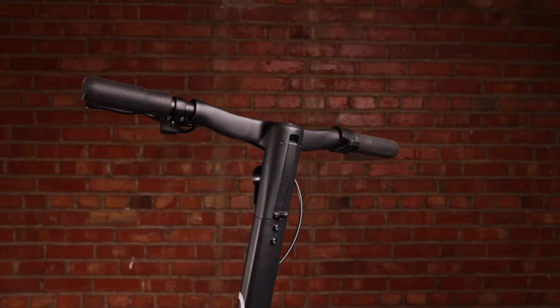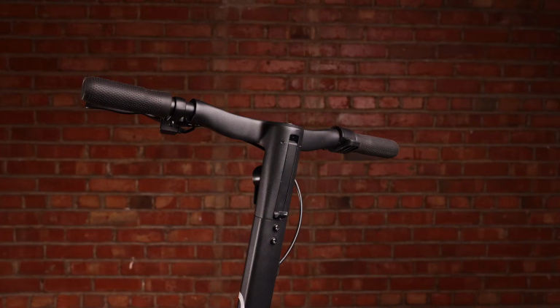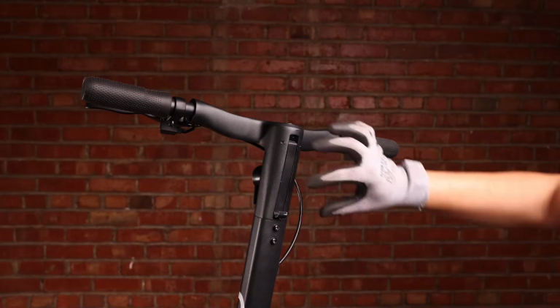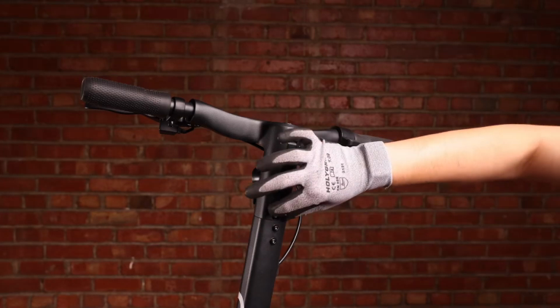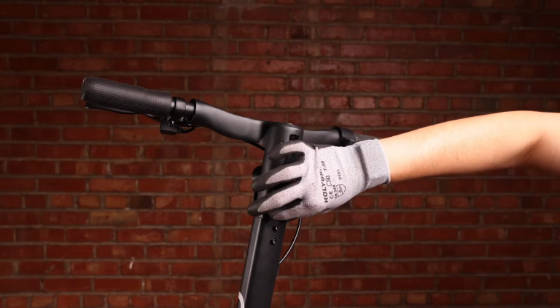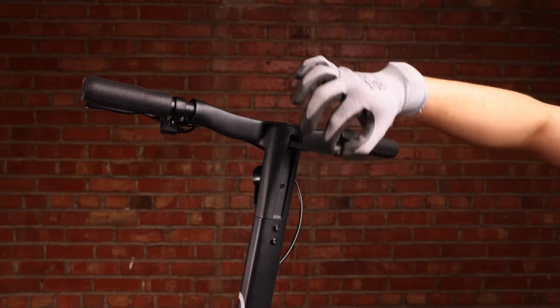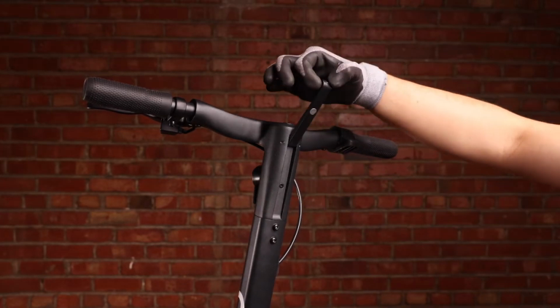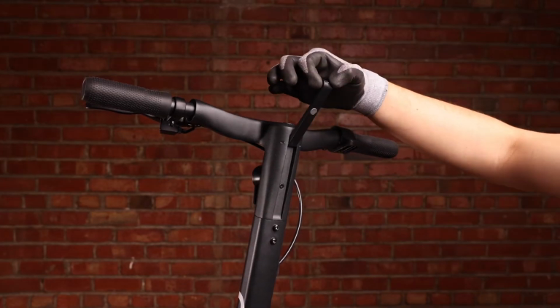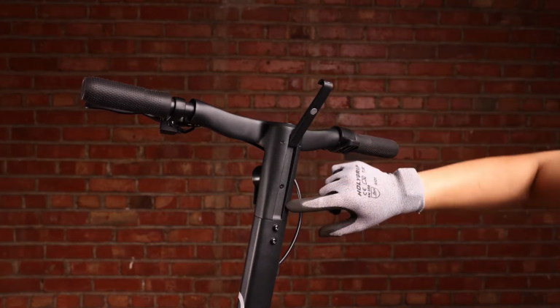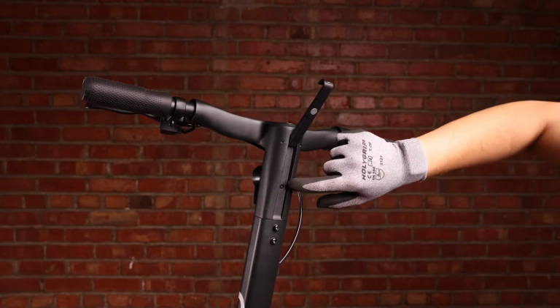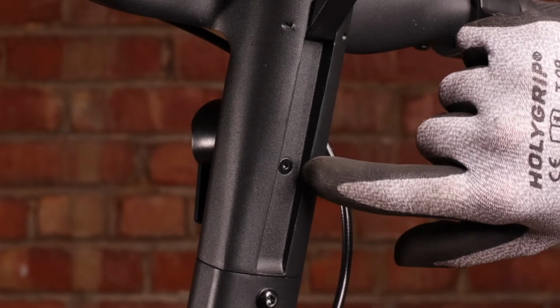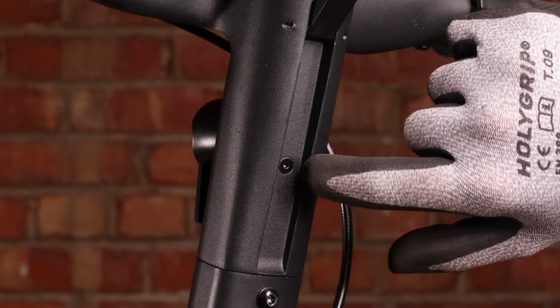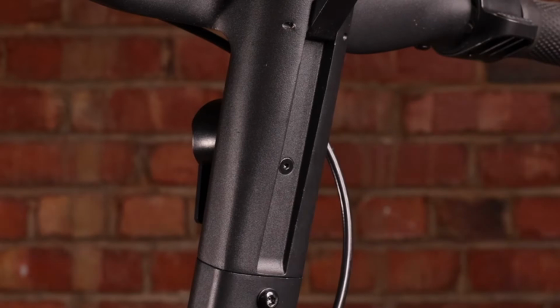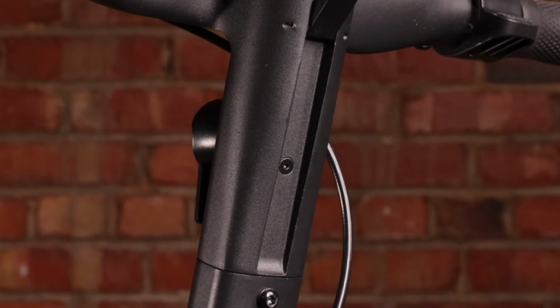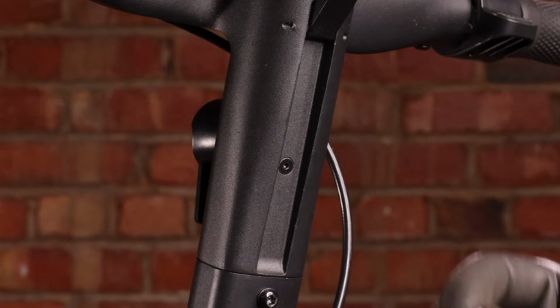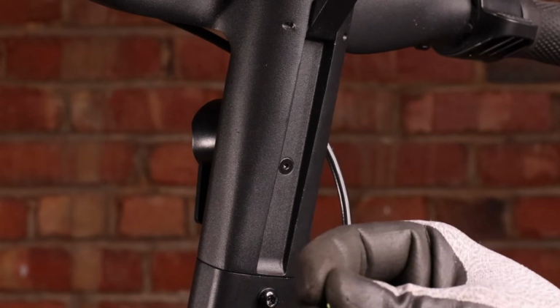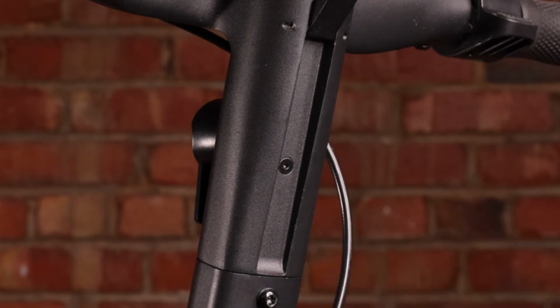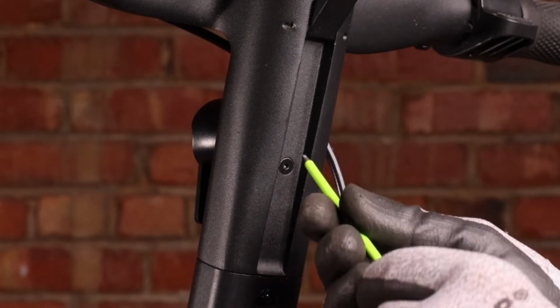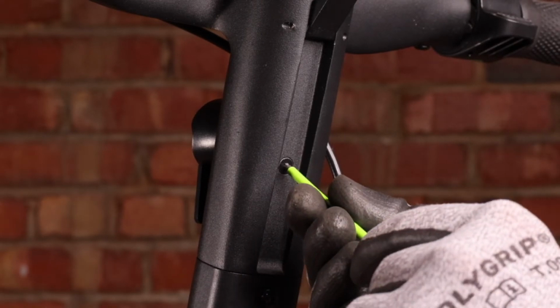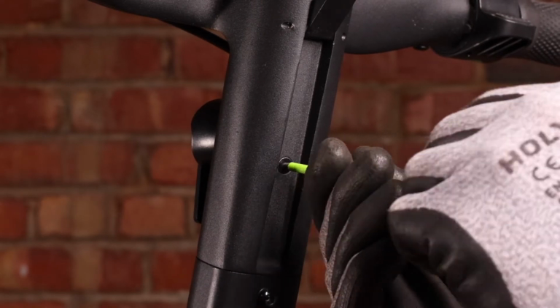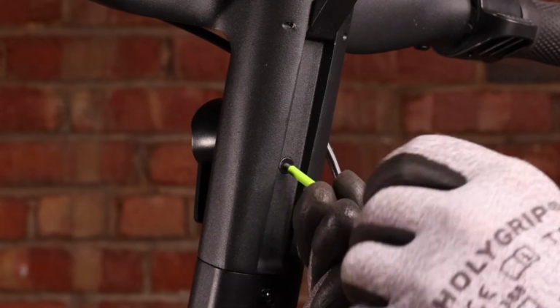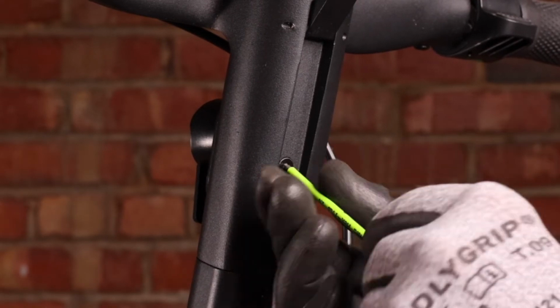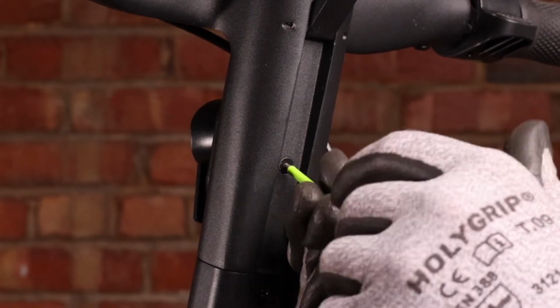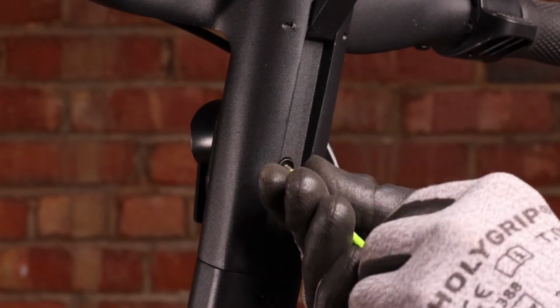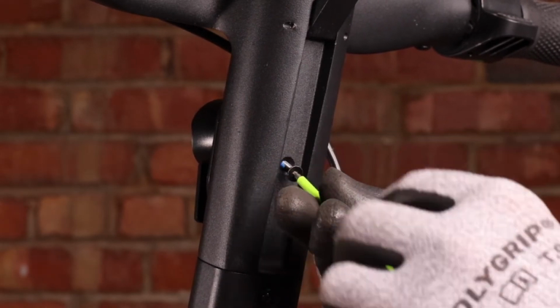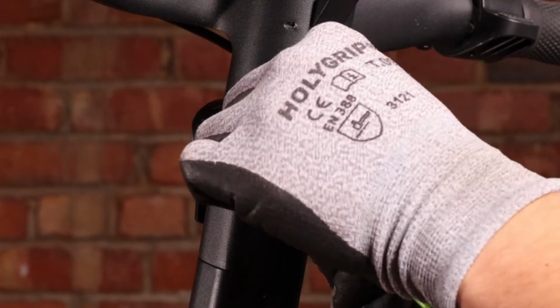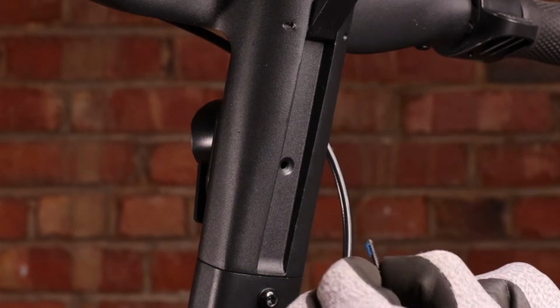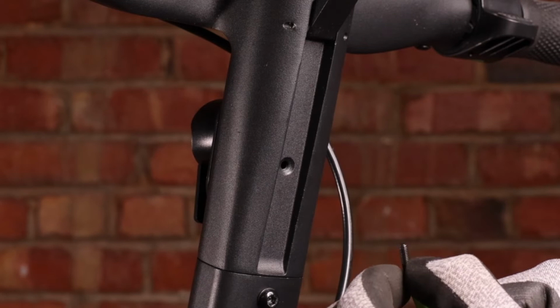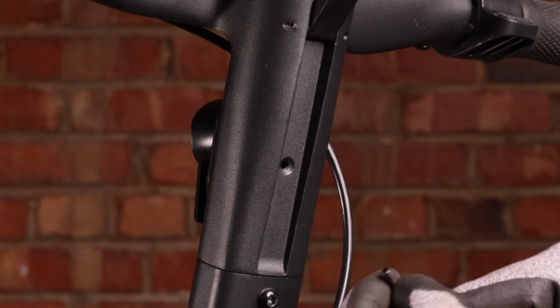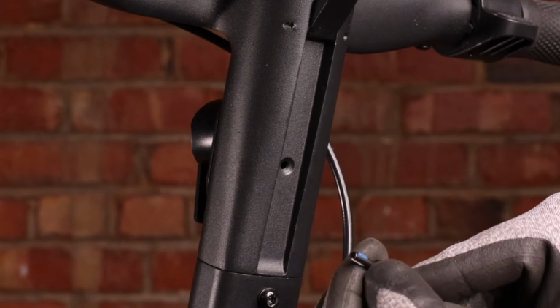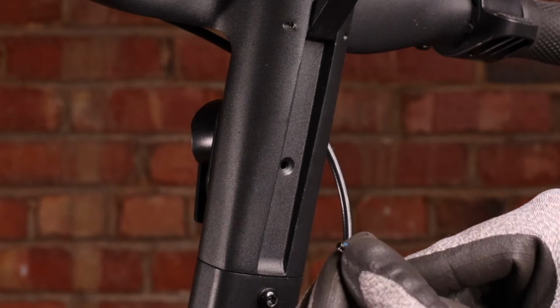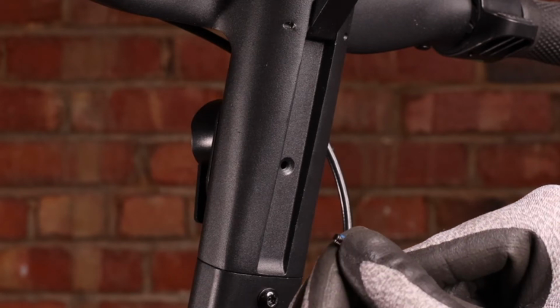First thing we'll need to do is just flip the latch. You're going to see one screw here. Take your 2.5 millimeter hex key and unscrew this. You can put that aside for now.